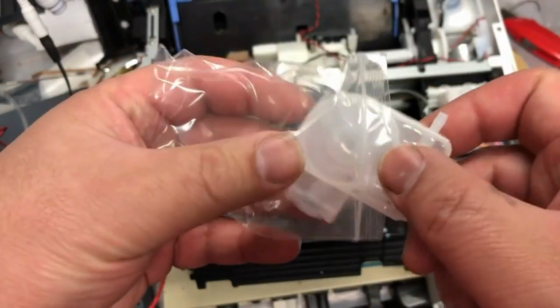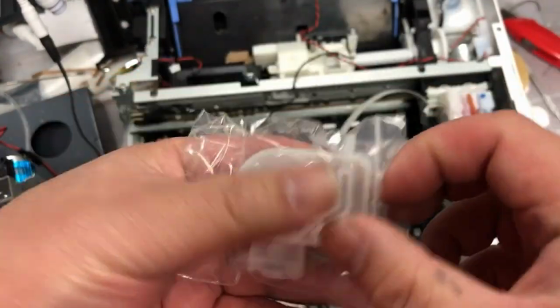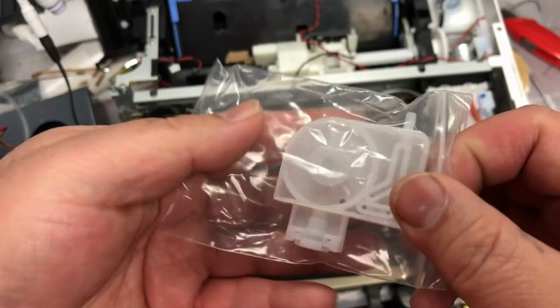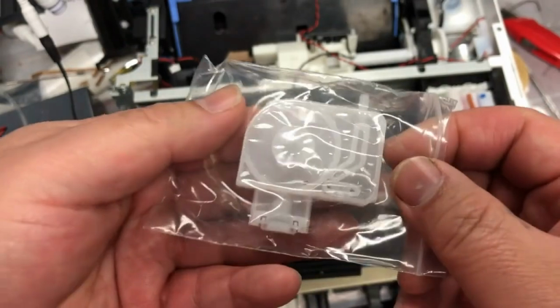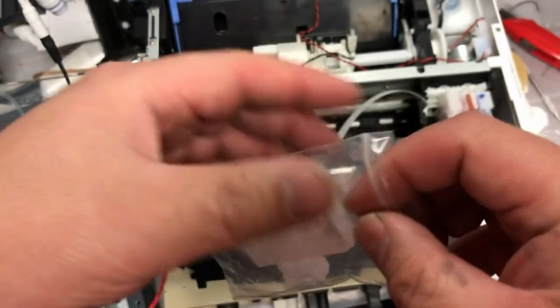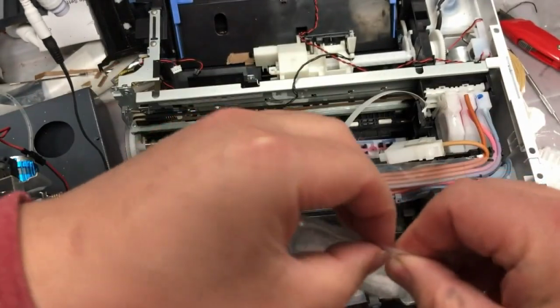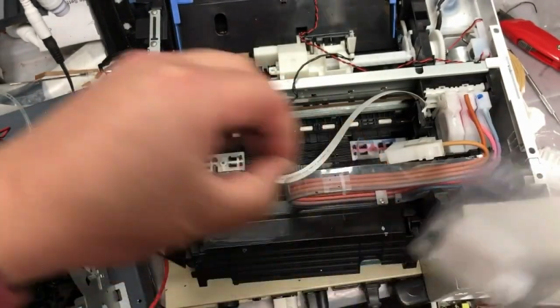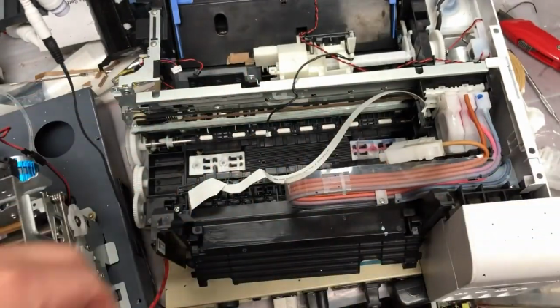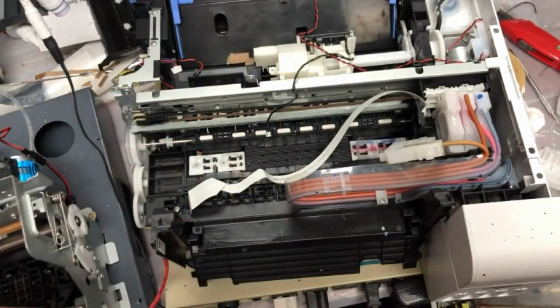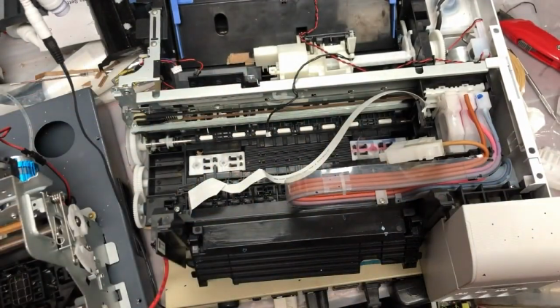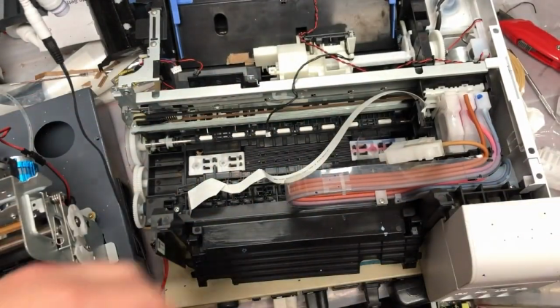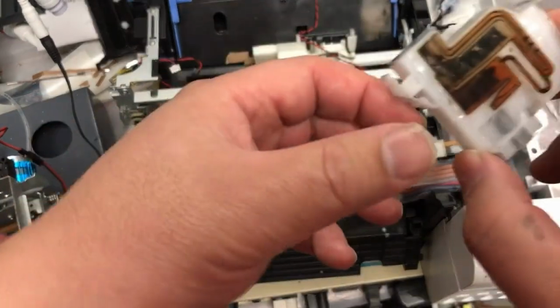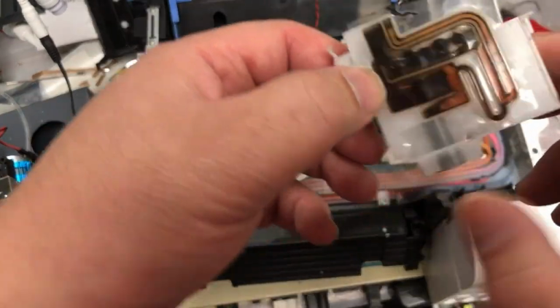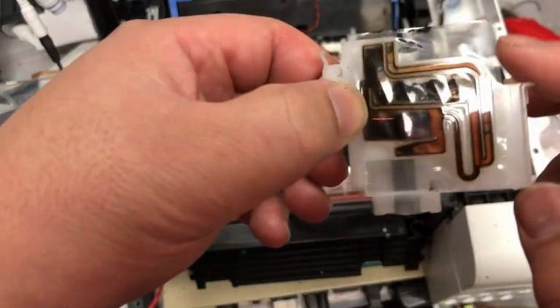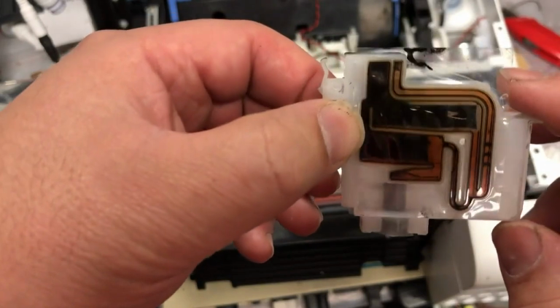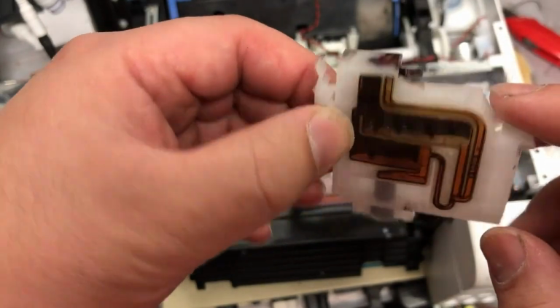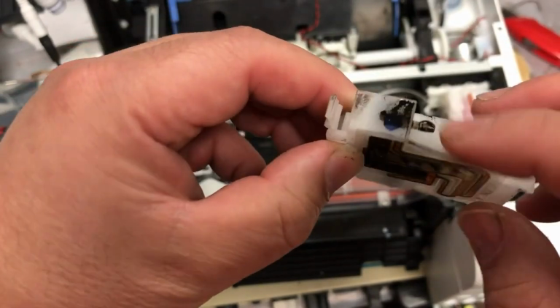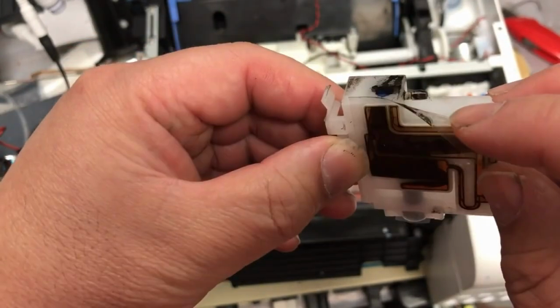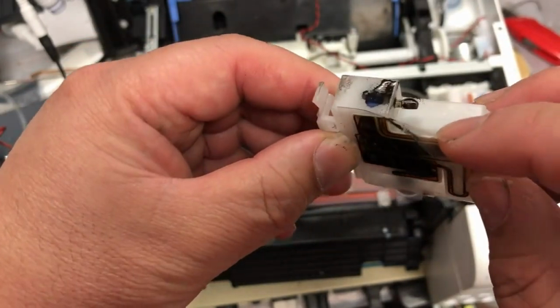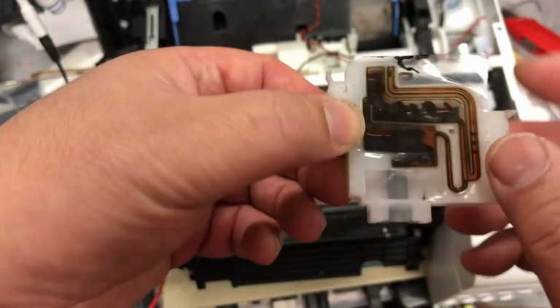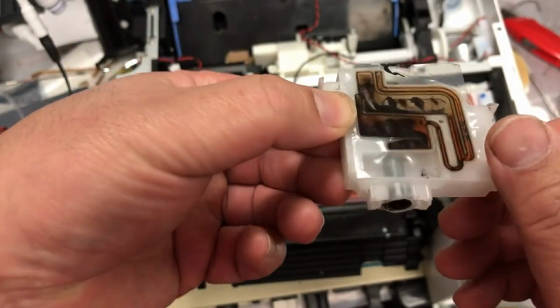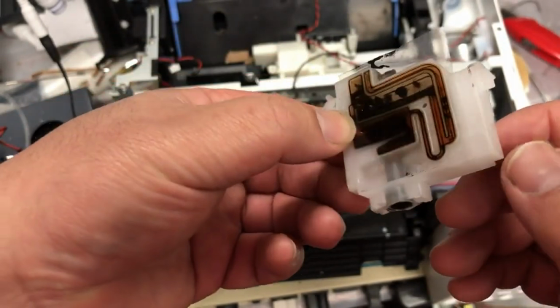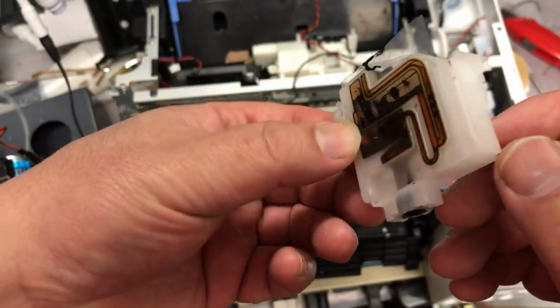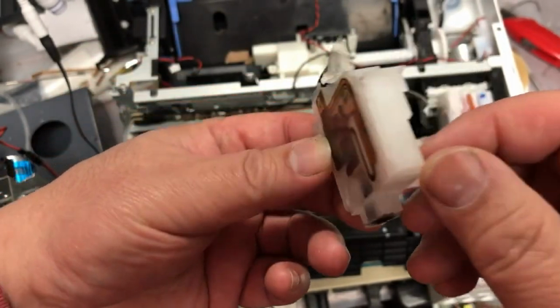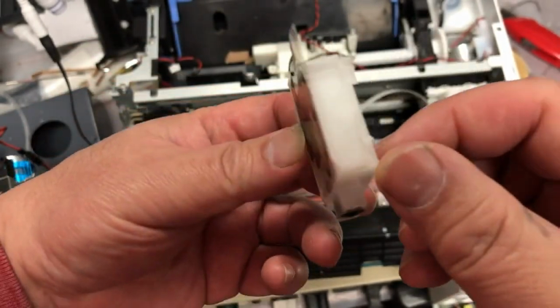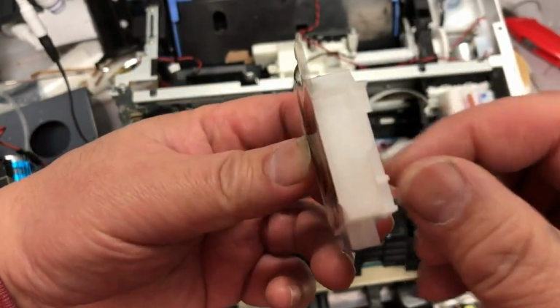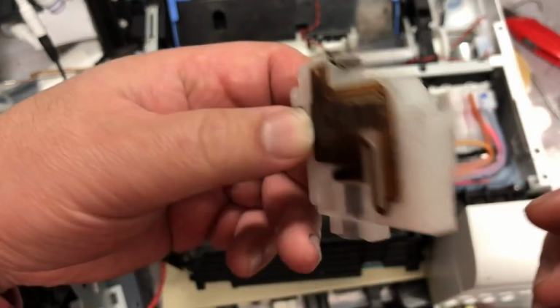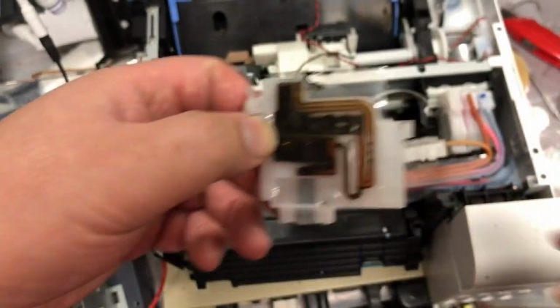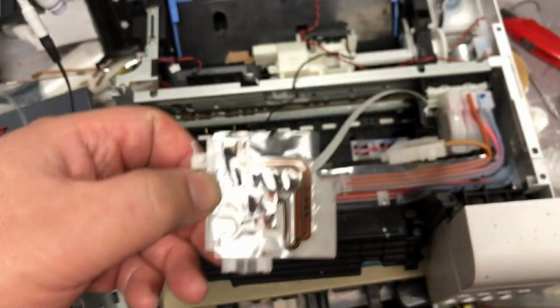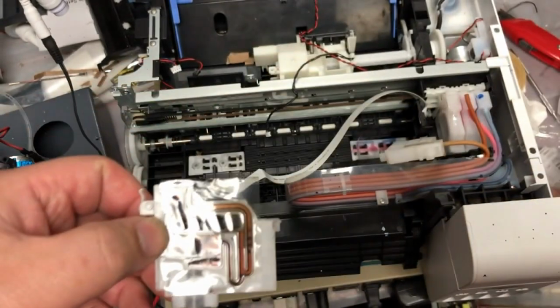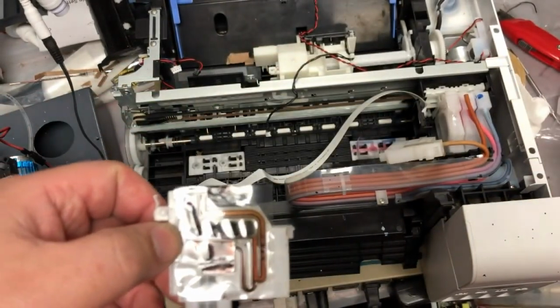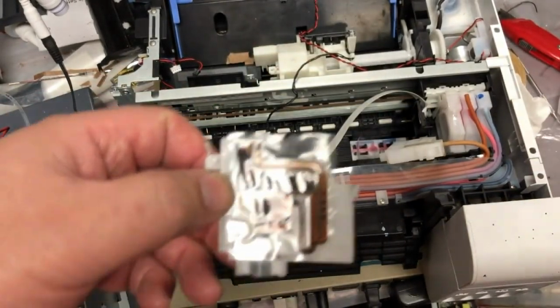Negative dampers are usually for a large ink volume, such as DTG or DTF — not very often you see them on the desktop. Here's the desktop one. You can see the ink intake is on the side, and so this is a positive damper.